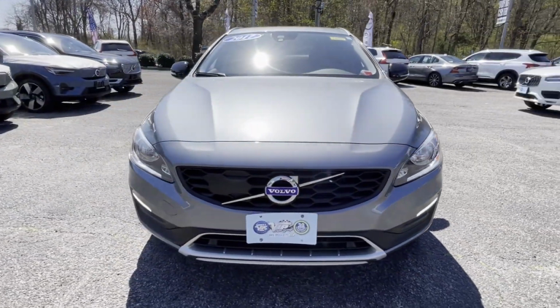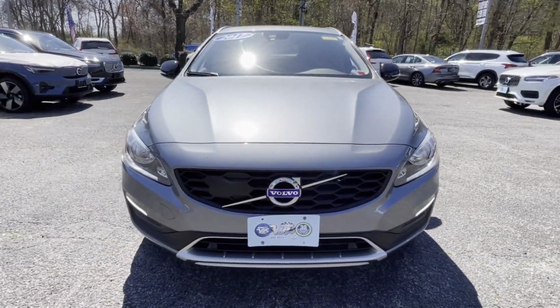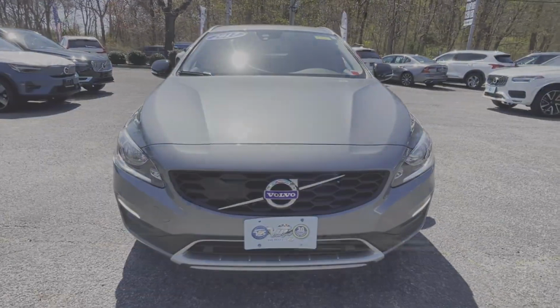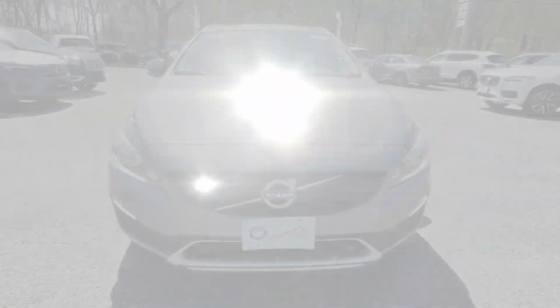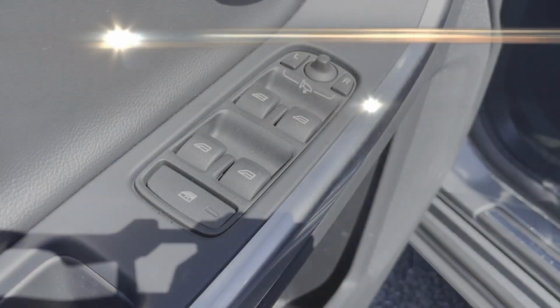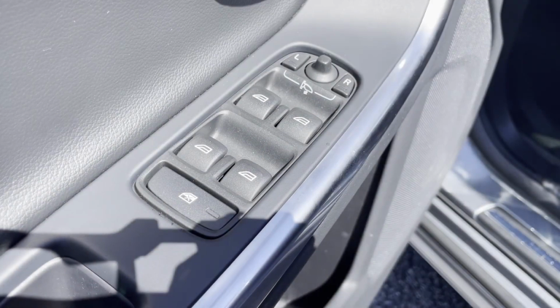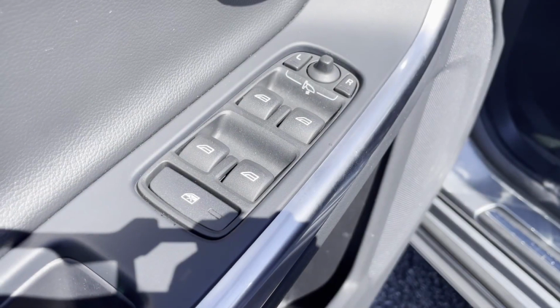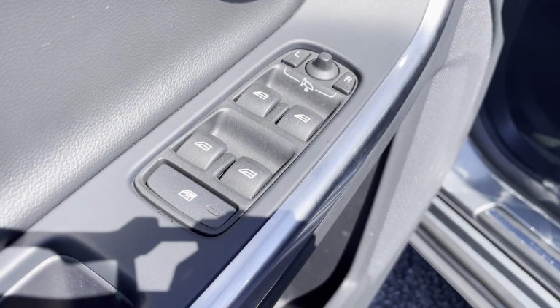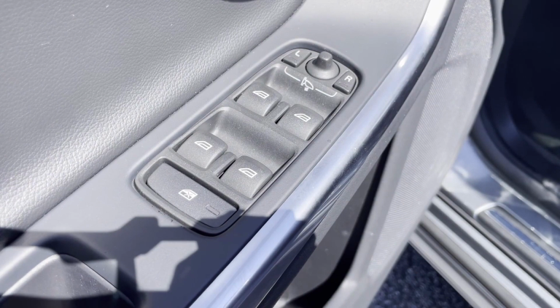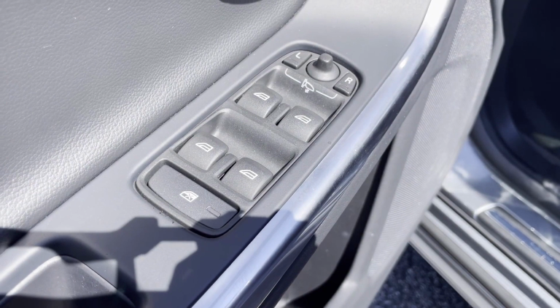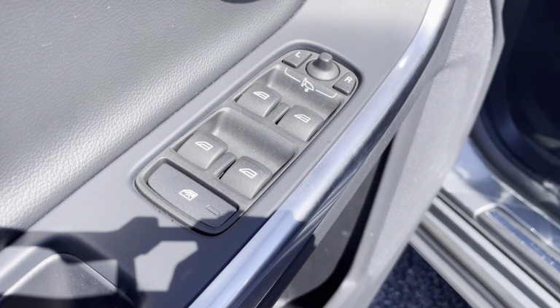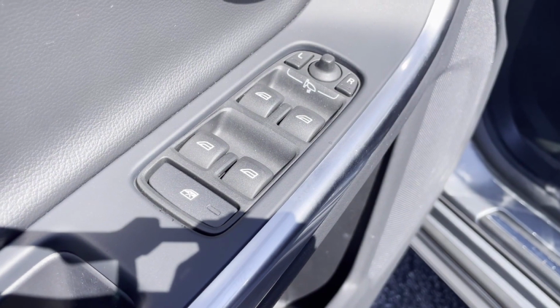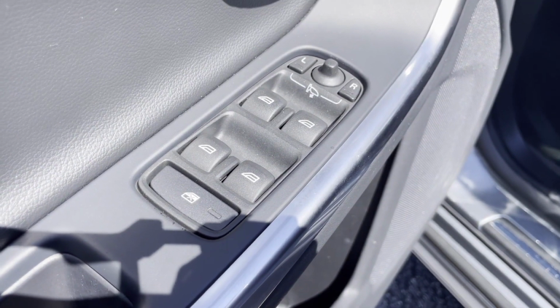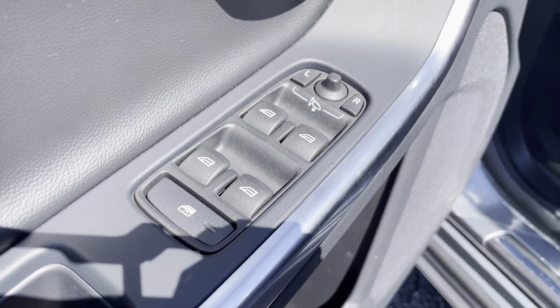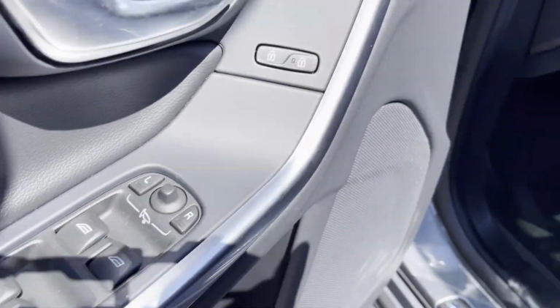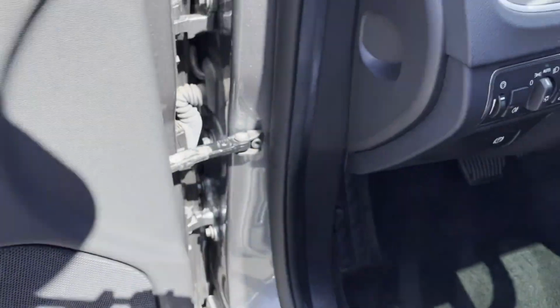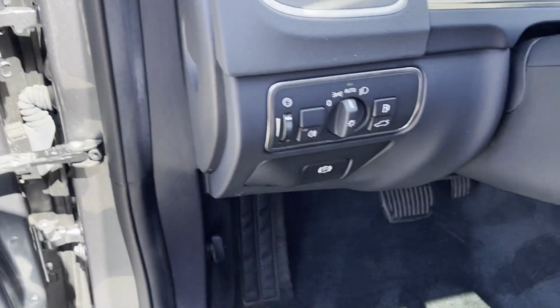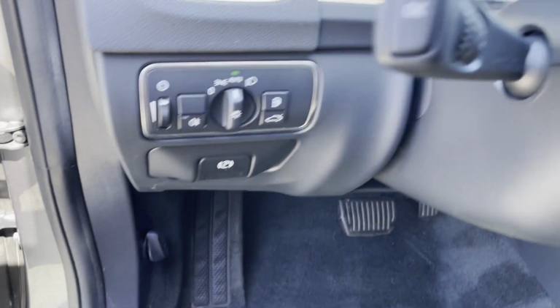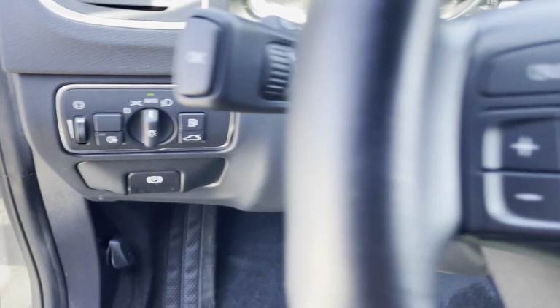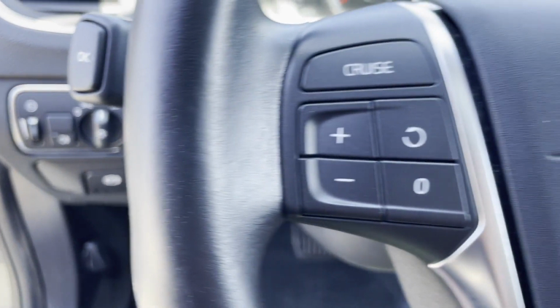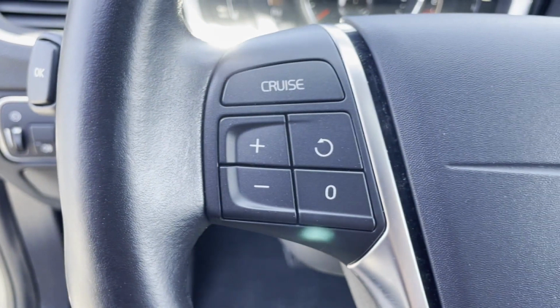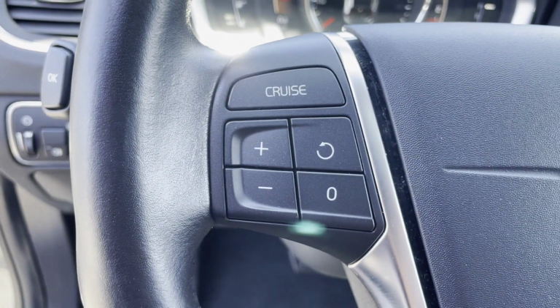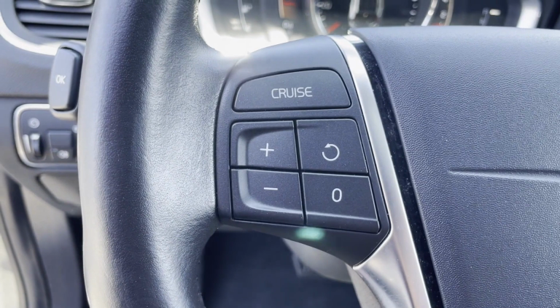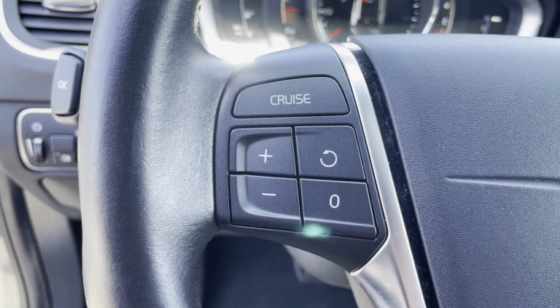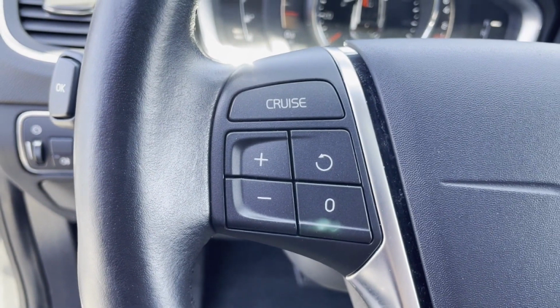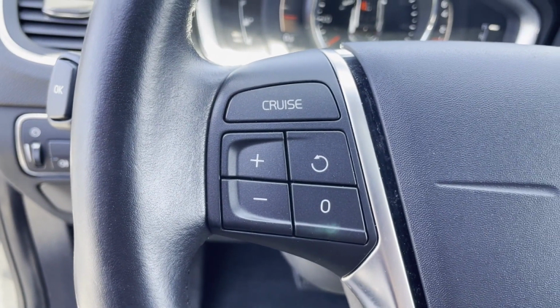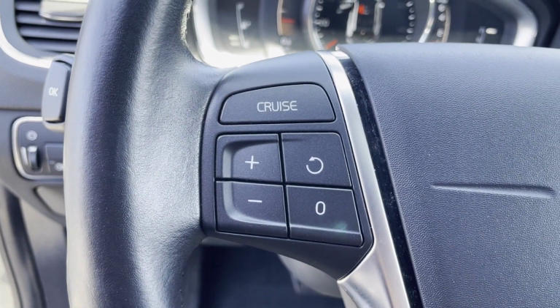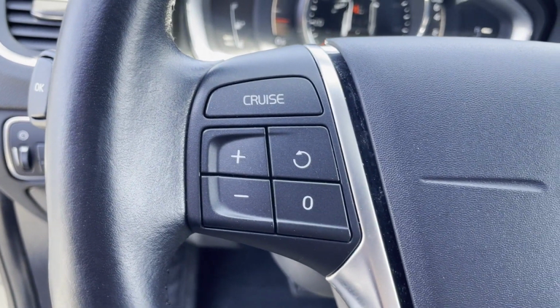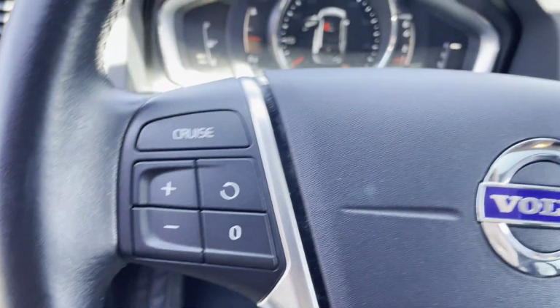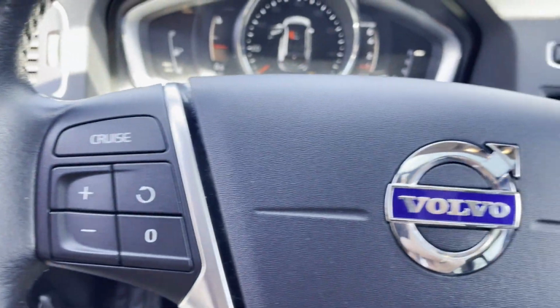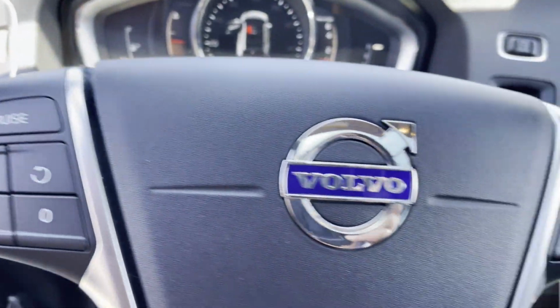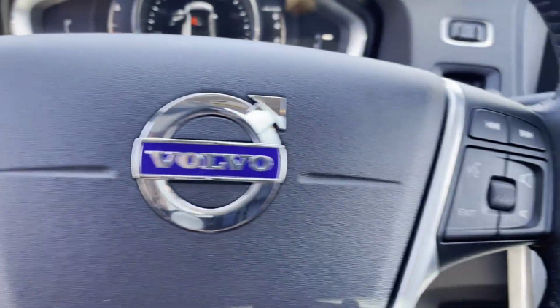Leather seats, moonroof, passenger seat adjustable lumbar support, memory seat, power driver seat, power passenger seat, pass-through rear seat, and rain sensing wipers.